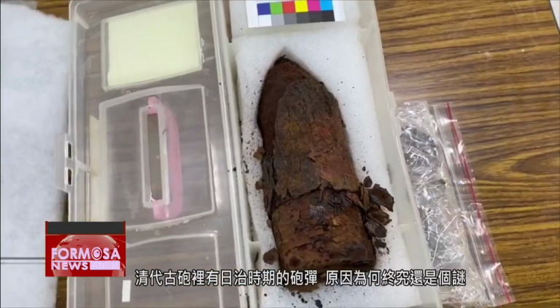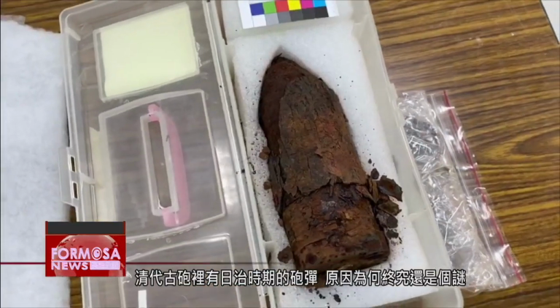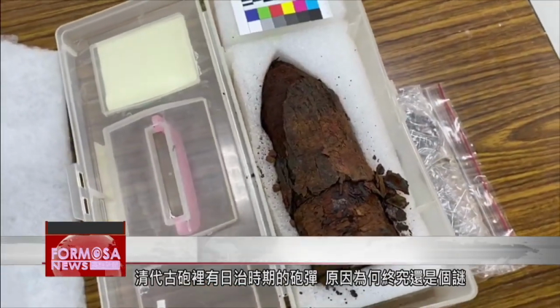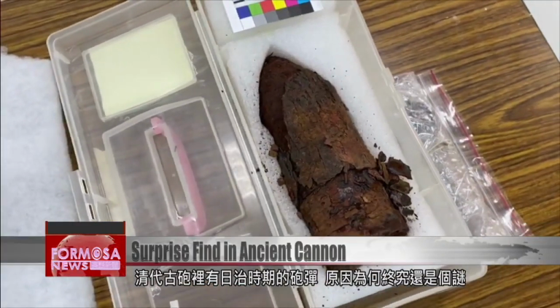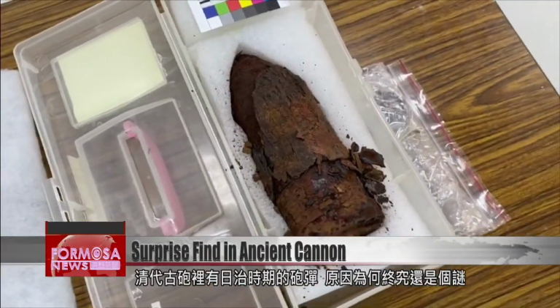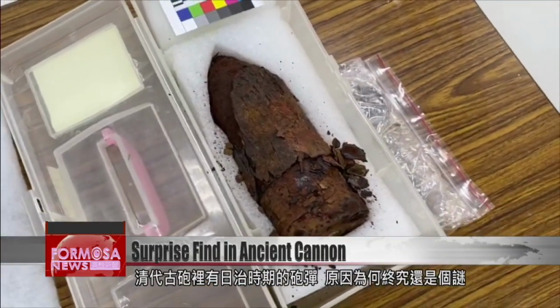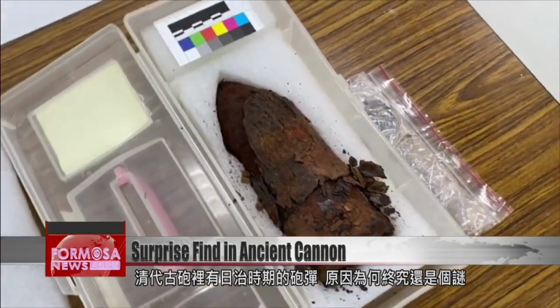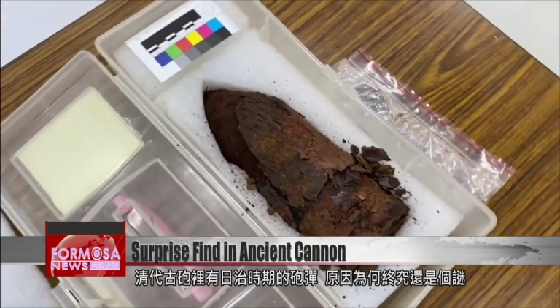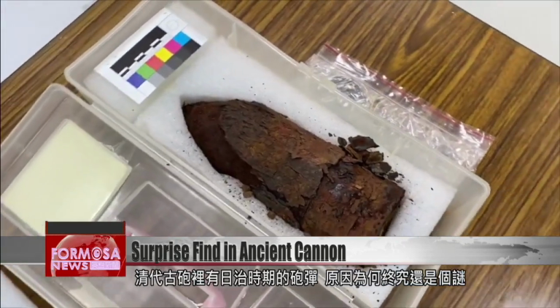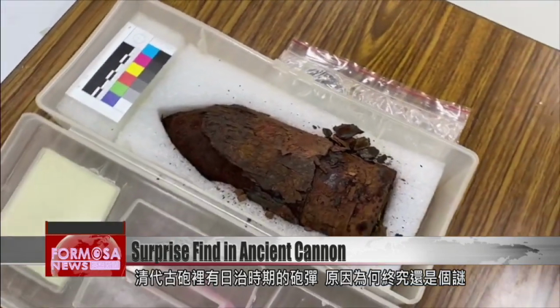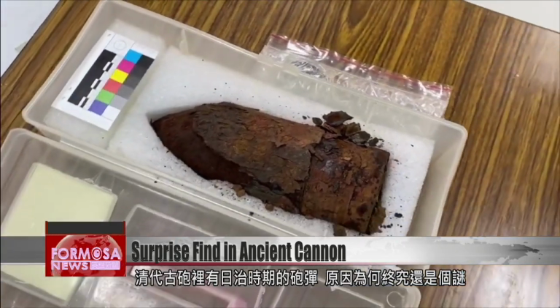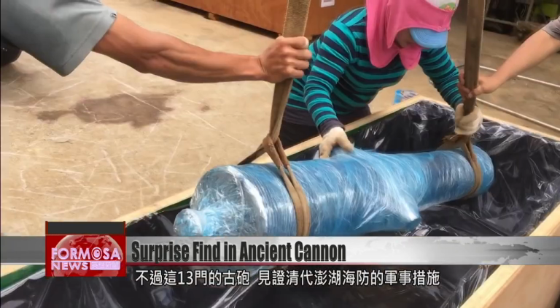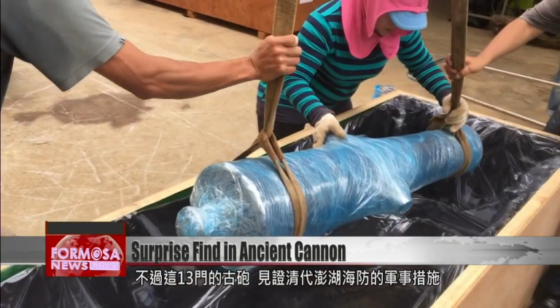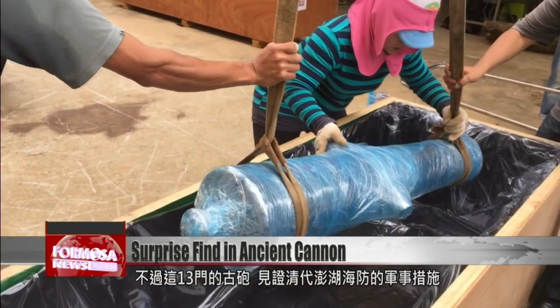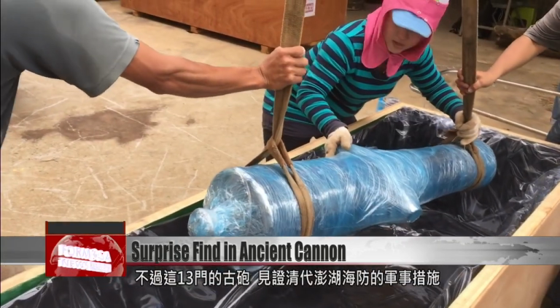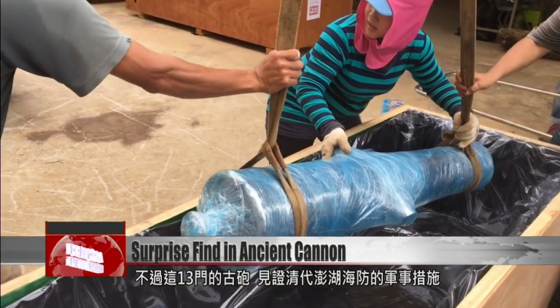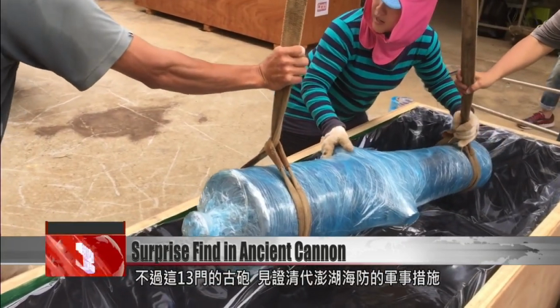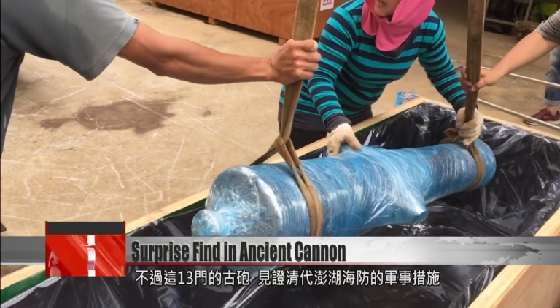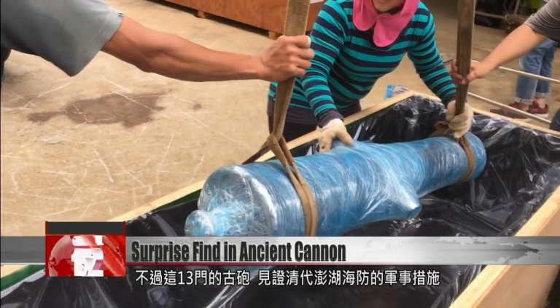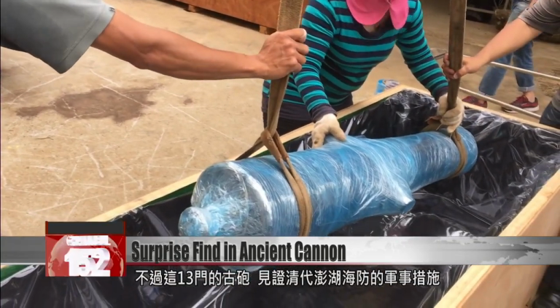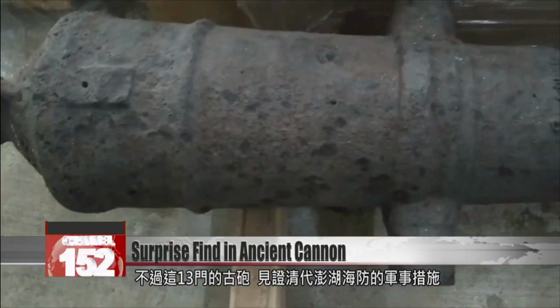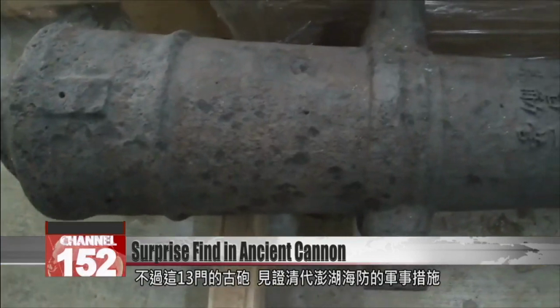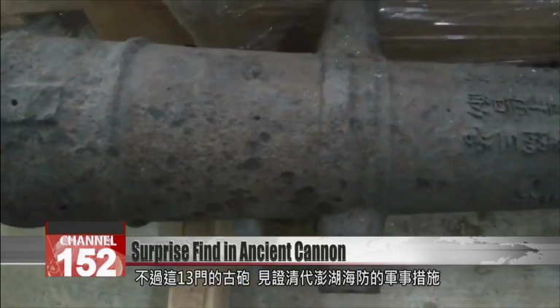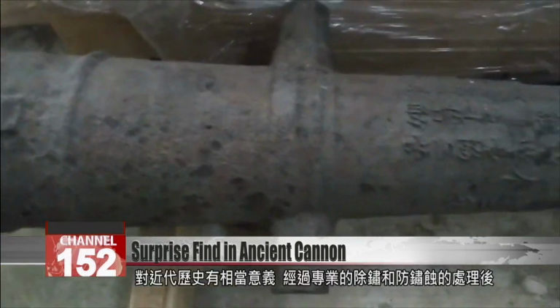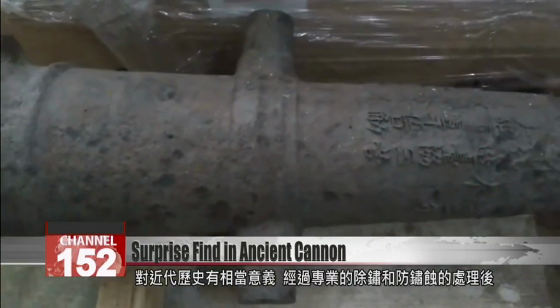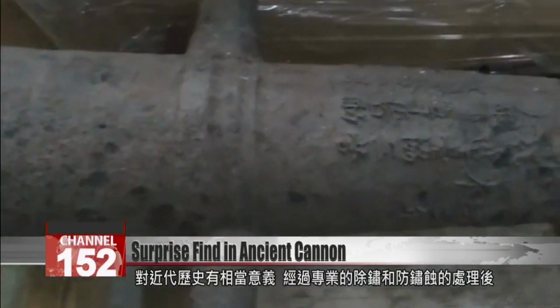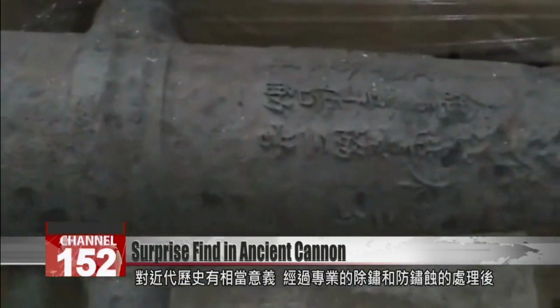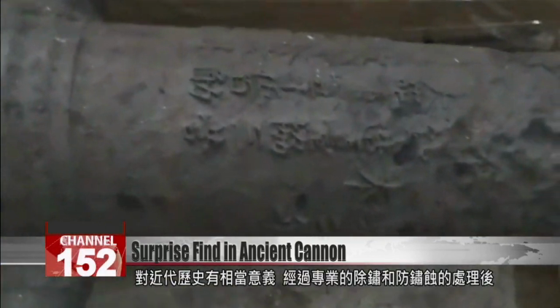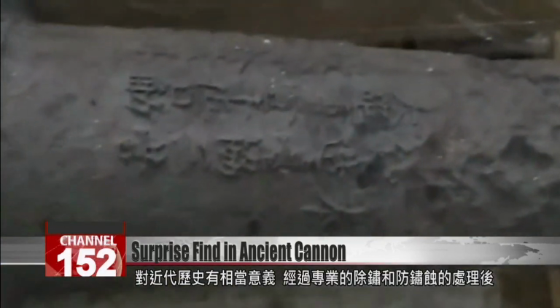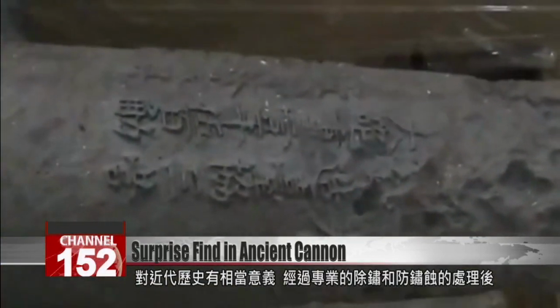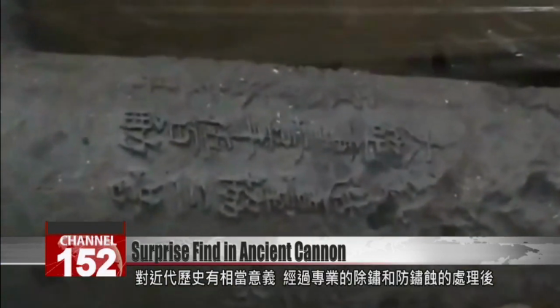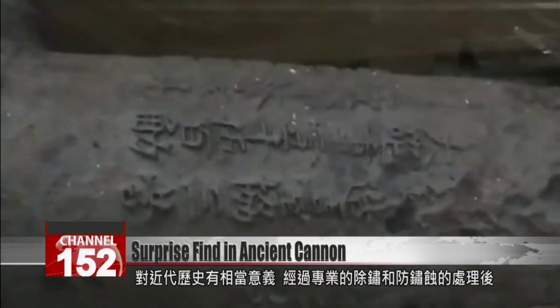It's still a mystery why a Japanese shell was sitting in a Qing dynasty cannon. But these 13 cannons have a lot to tell historians of Taiwan's early modern era, especially about the Qing dynasty's military presence in the Penghu Islands.